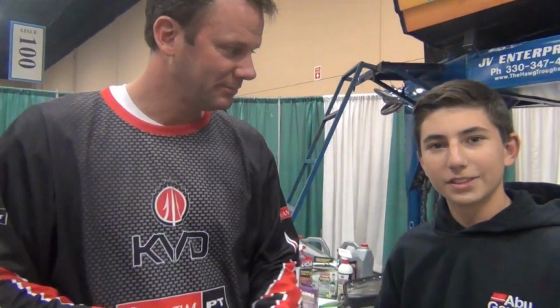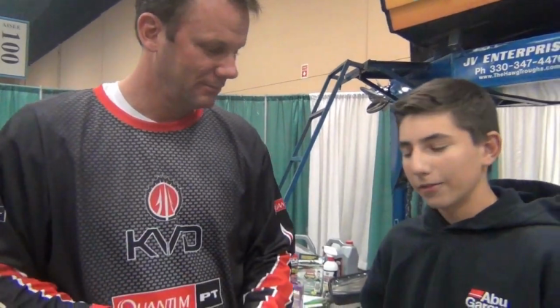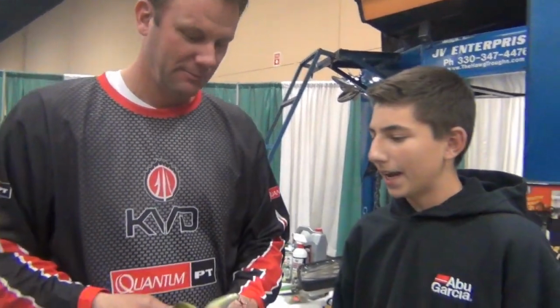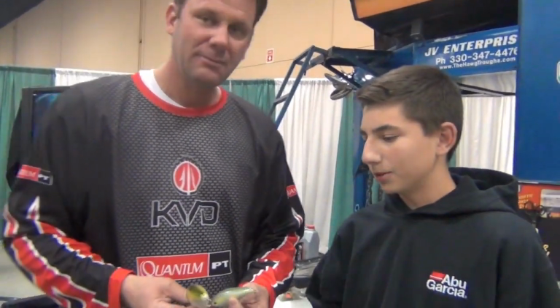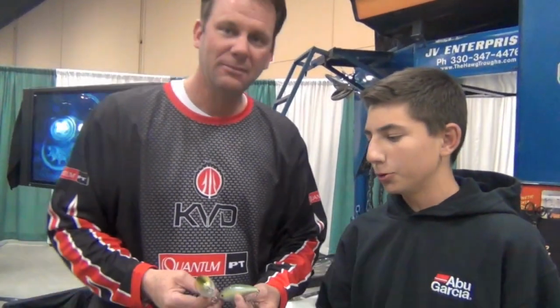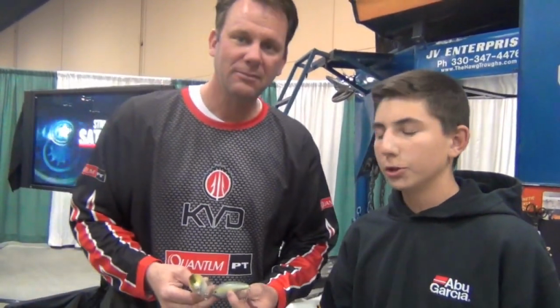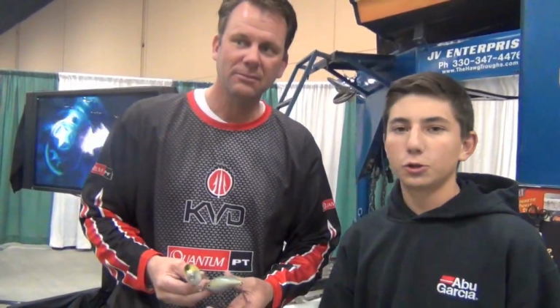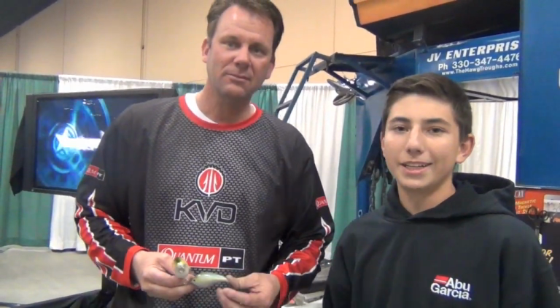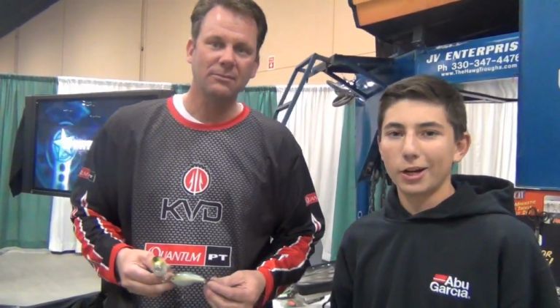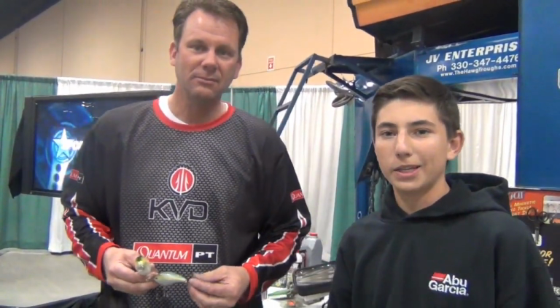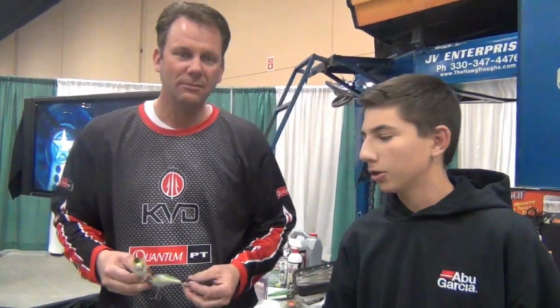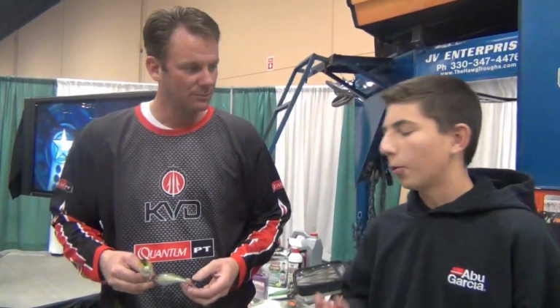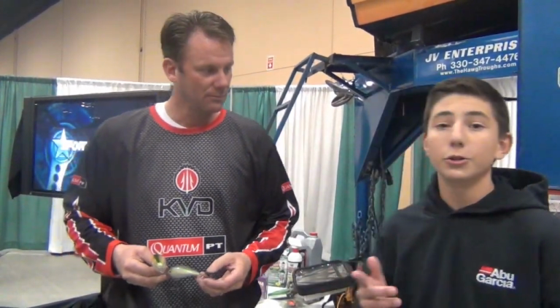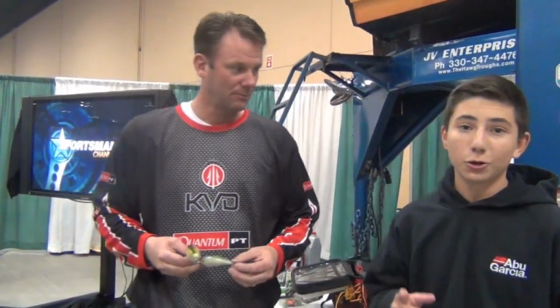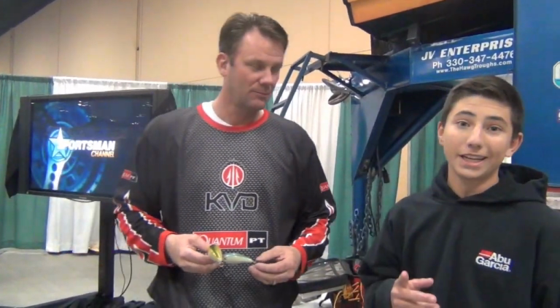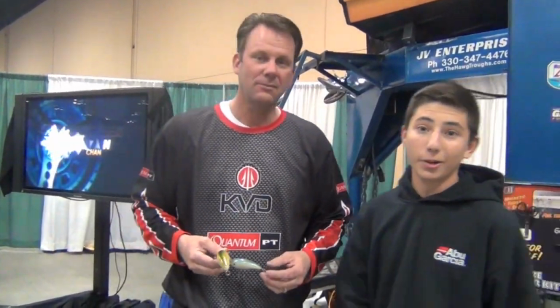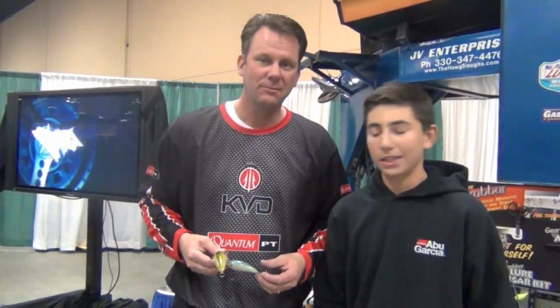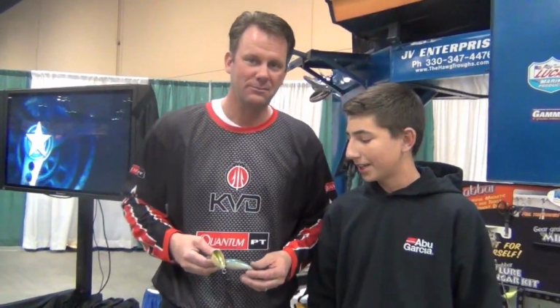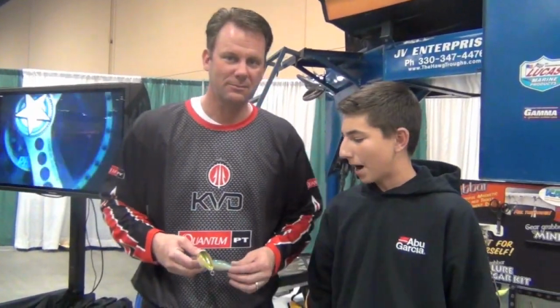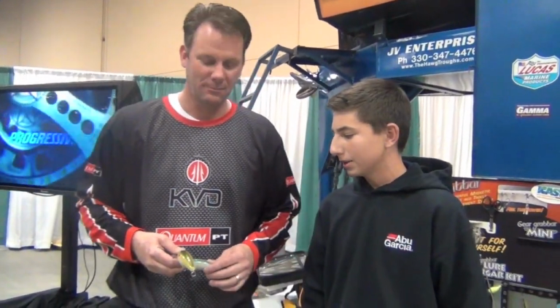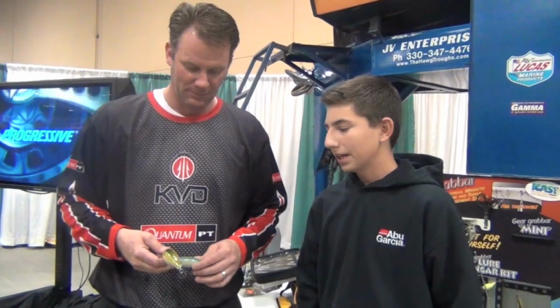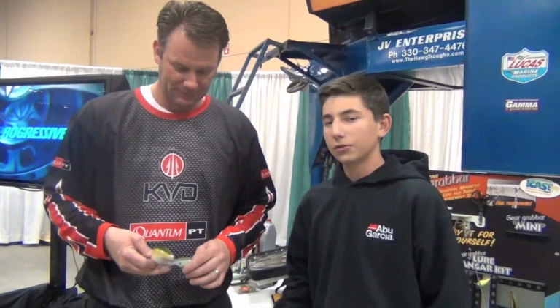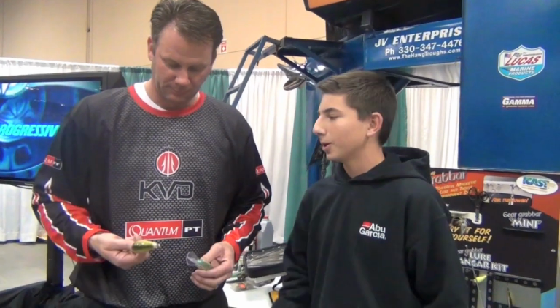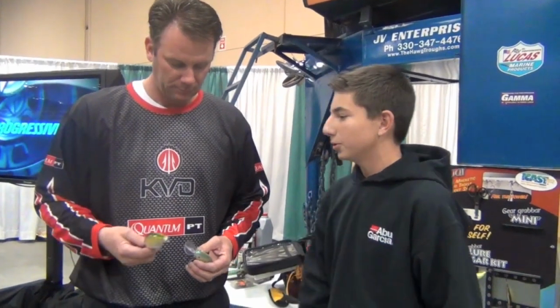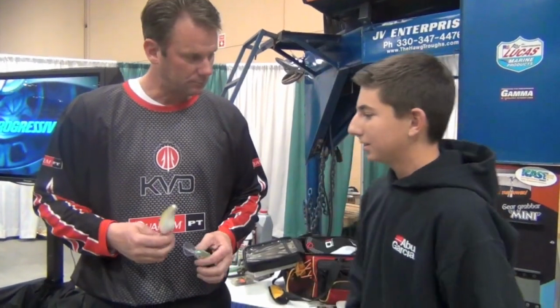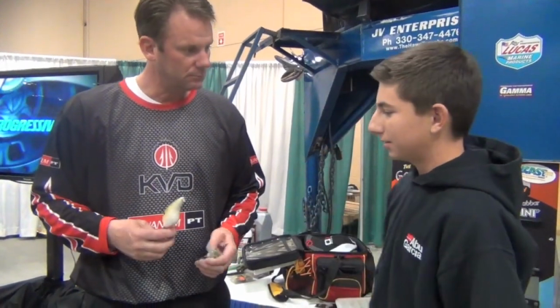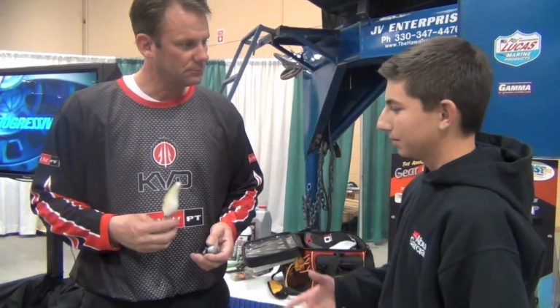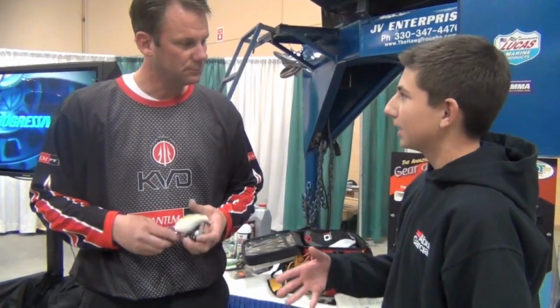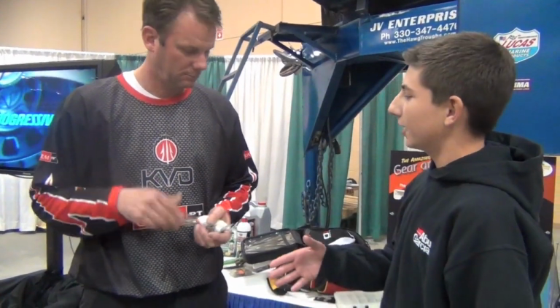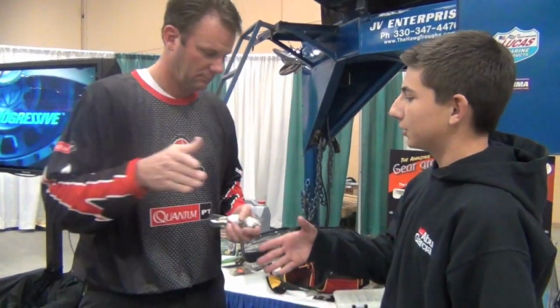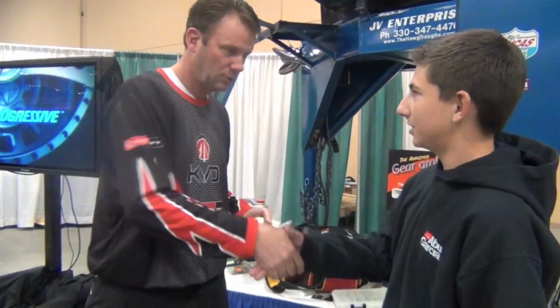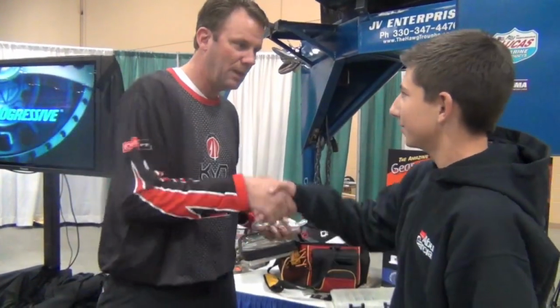So this is Kevin Van Dam. That's the two new Strike King crankbaits — or the one new Strike King crankbait that just came out. Thanks very much for doing this. Good luck on the tour this year, man.